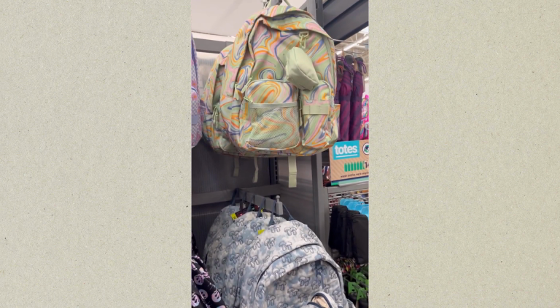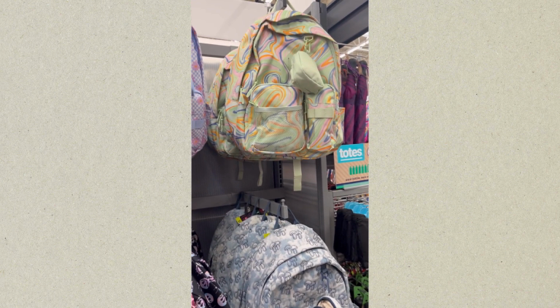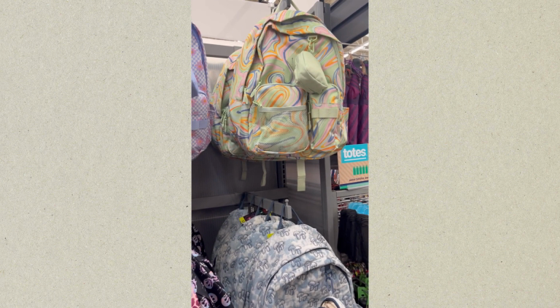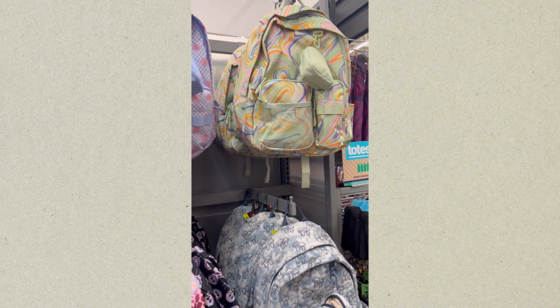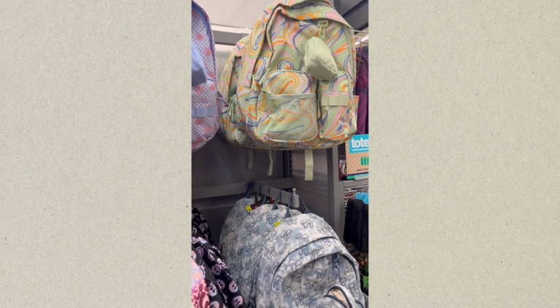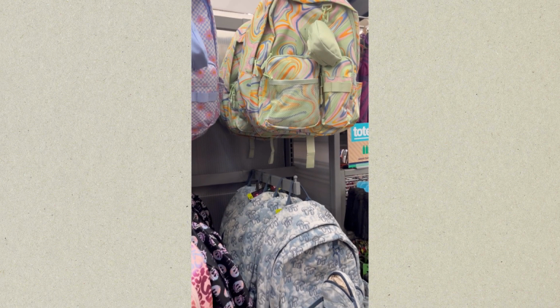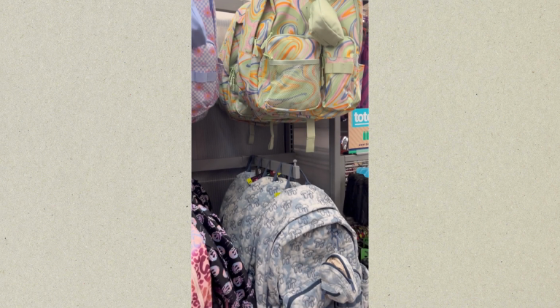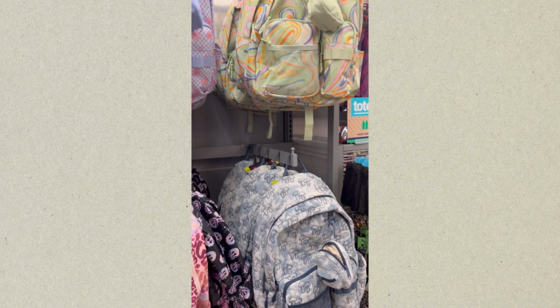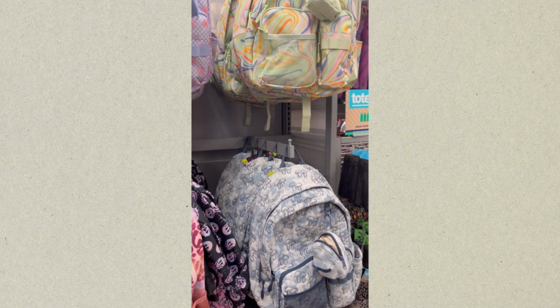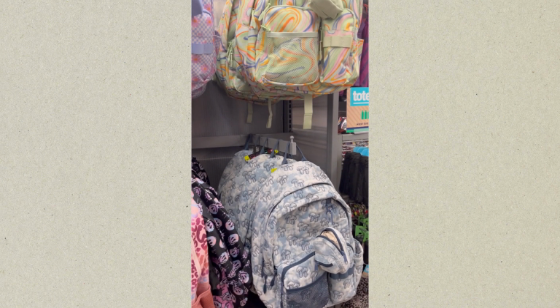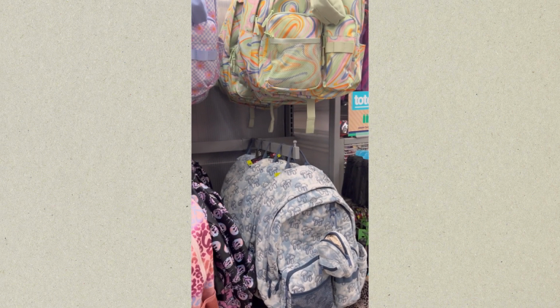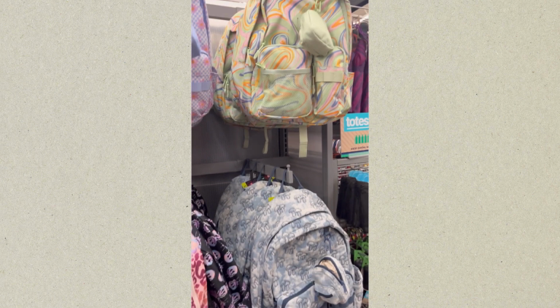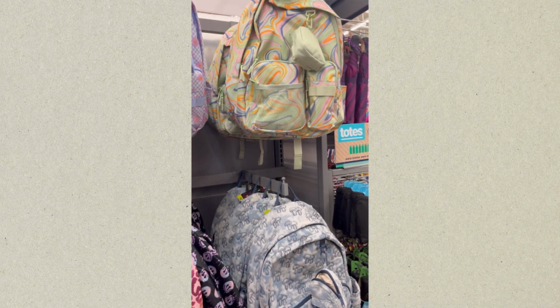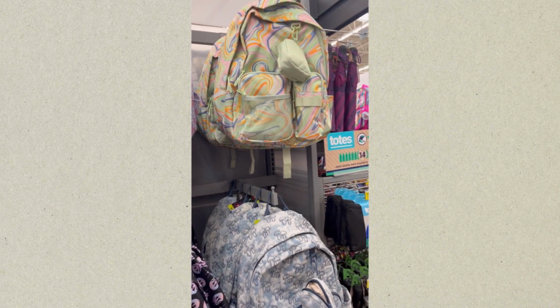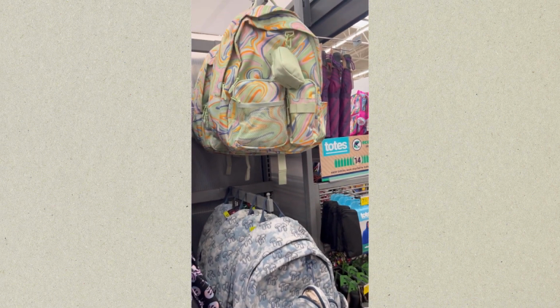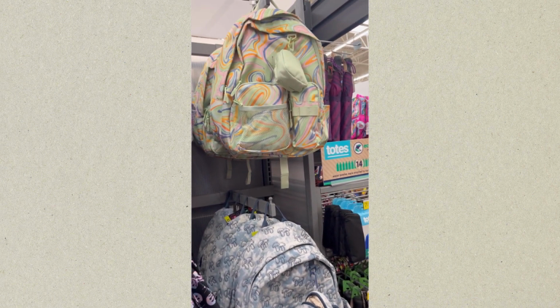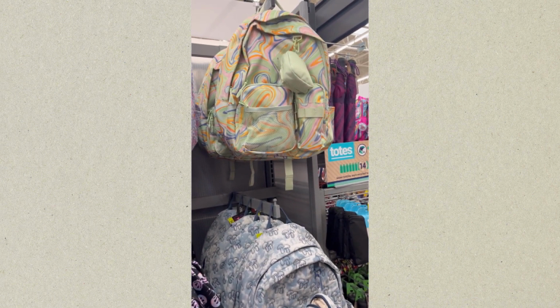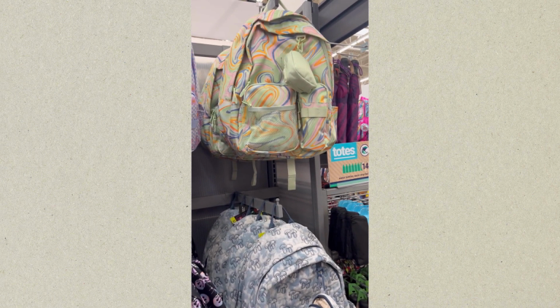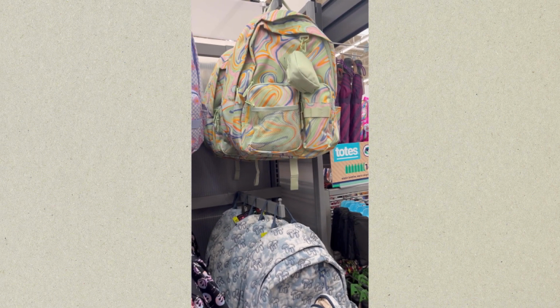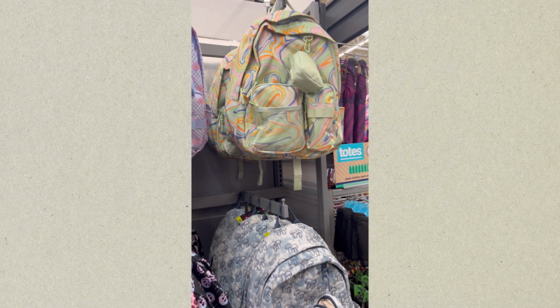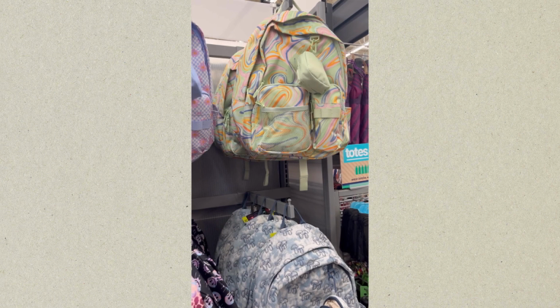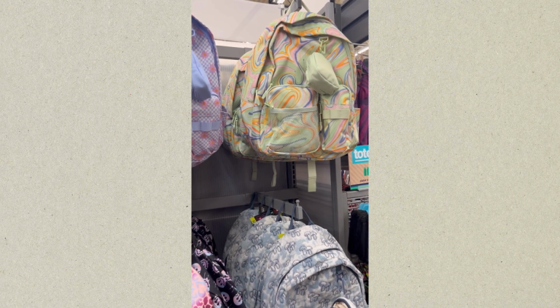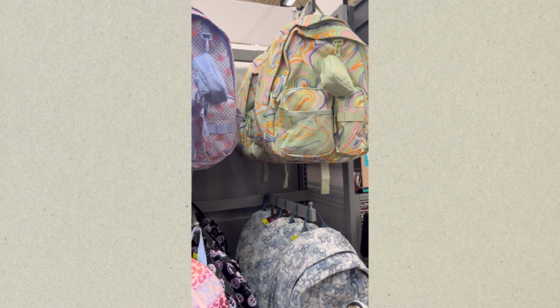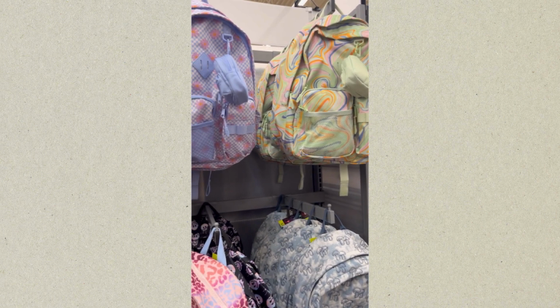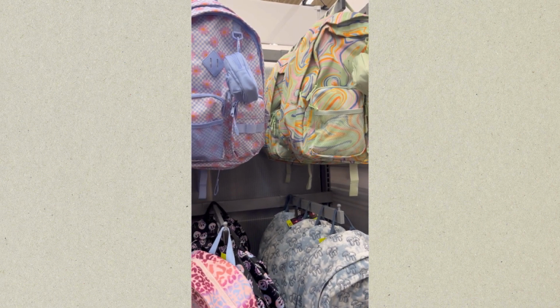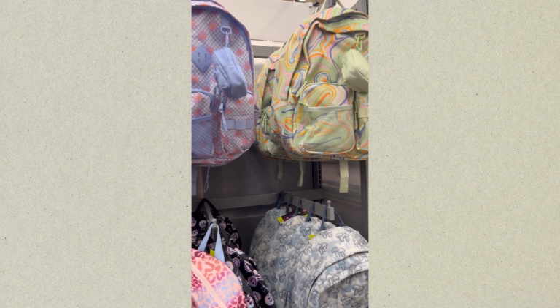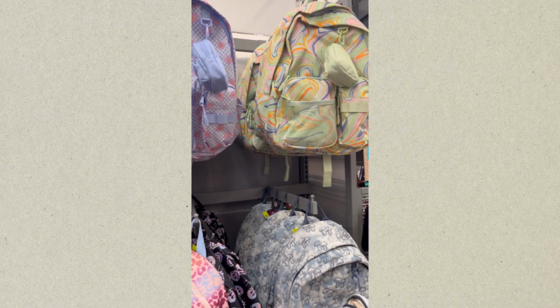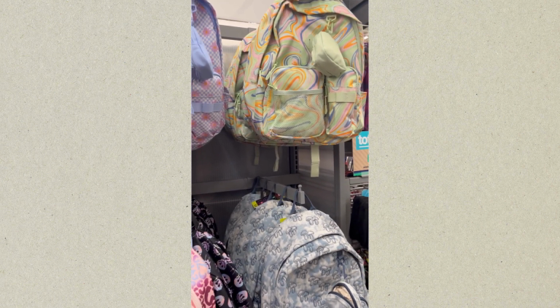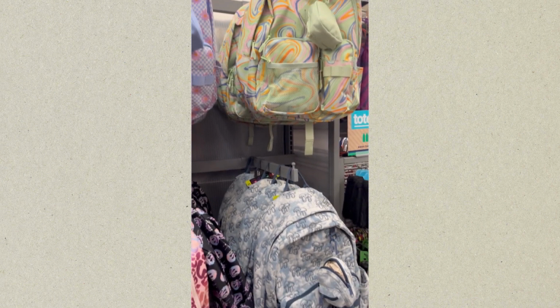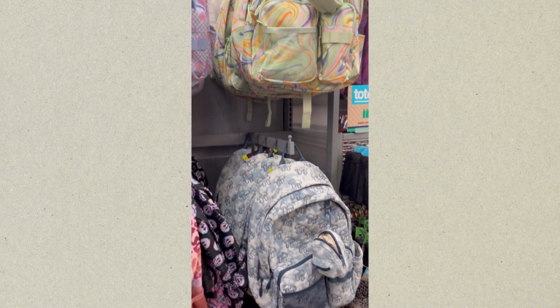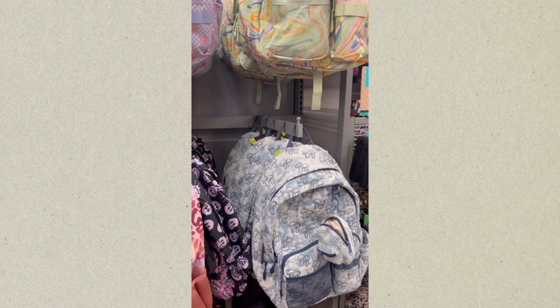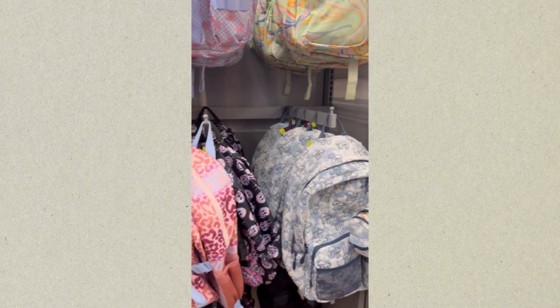These were nice designs. They were pretty much kind of plain, but they had designs on them — nothing fancy. This is probably for someone in the middle school age group.